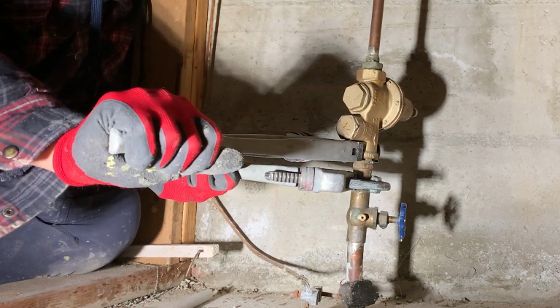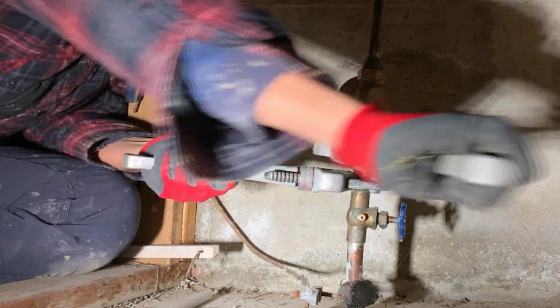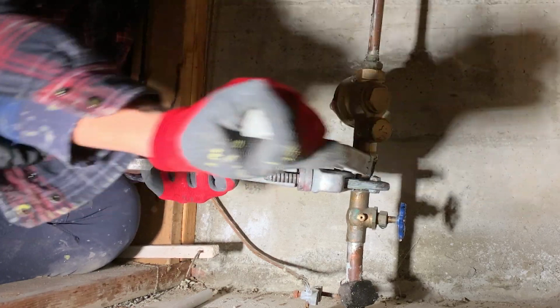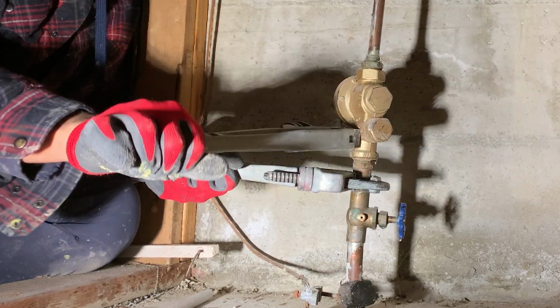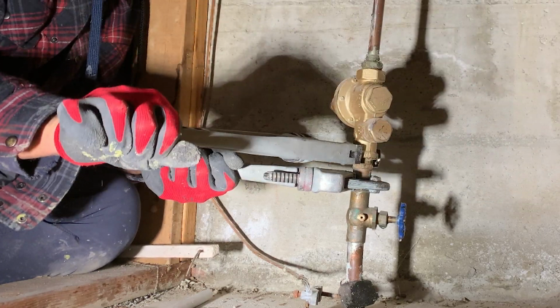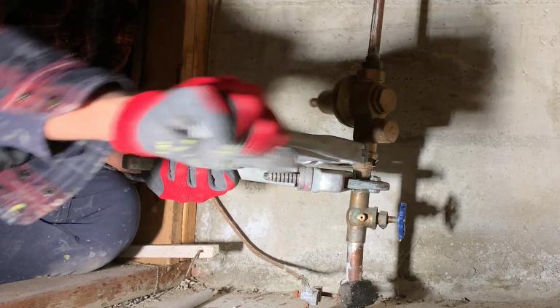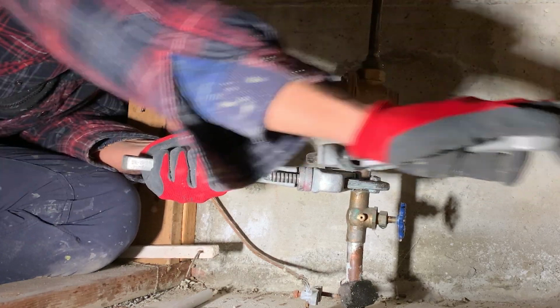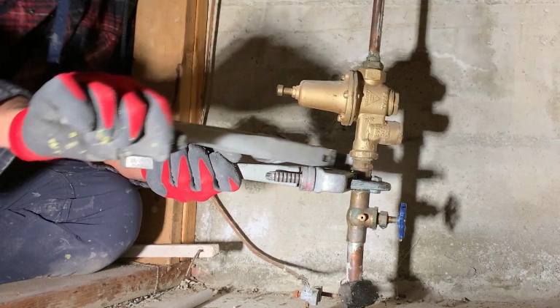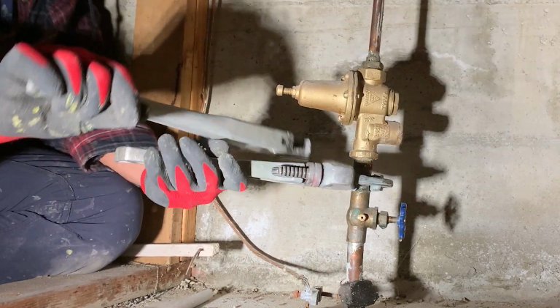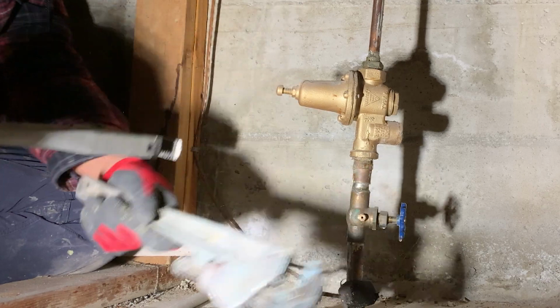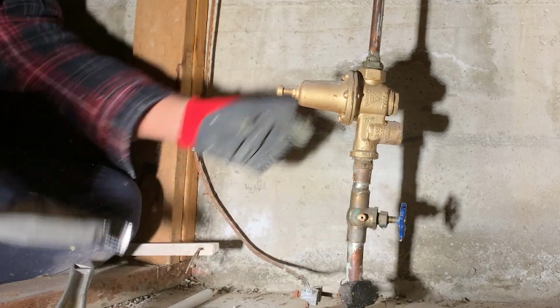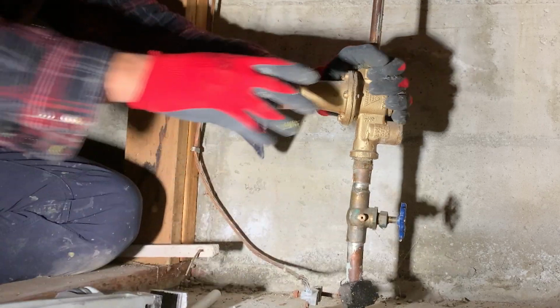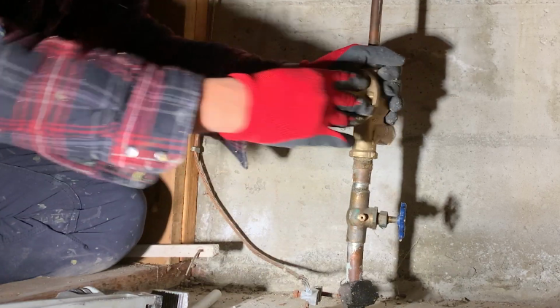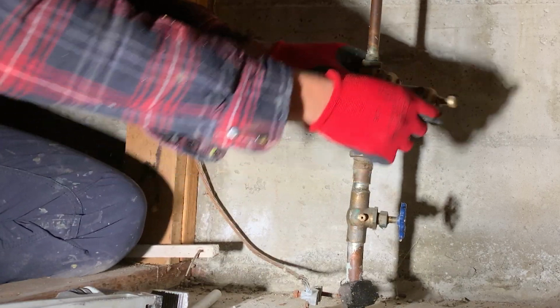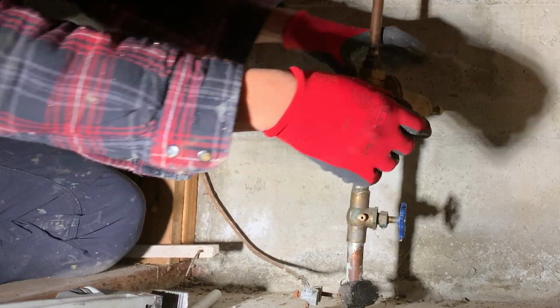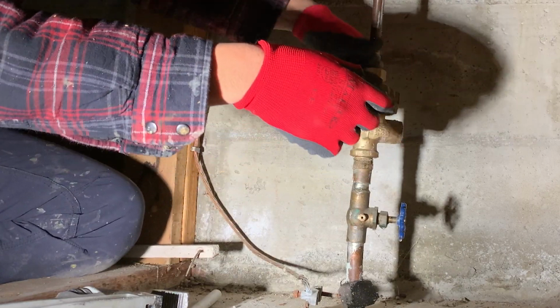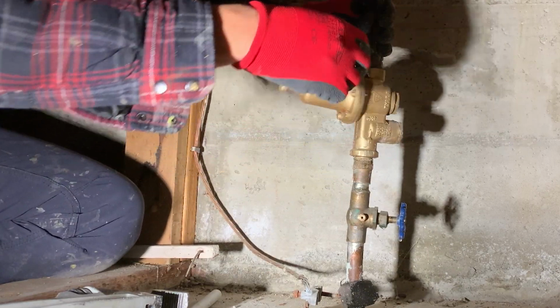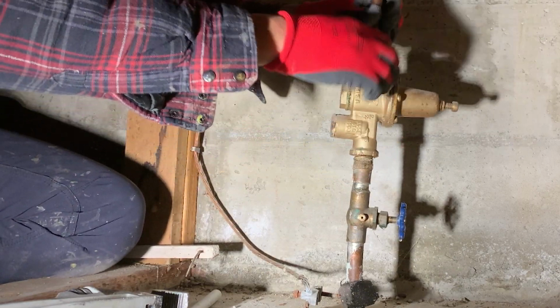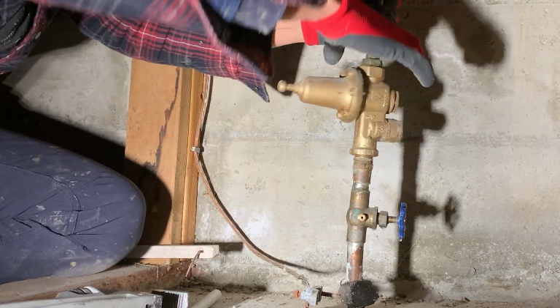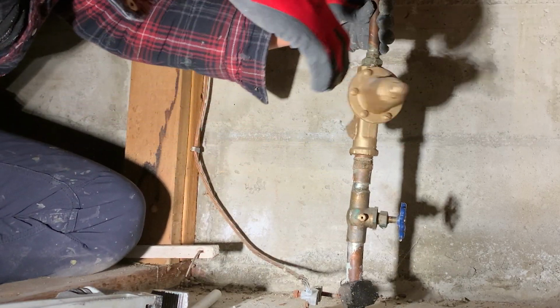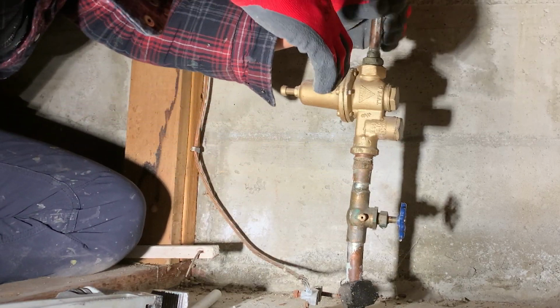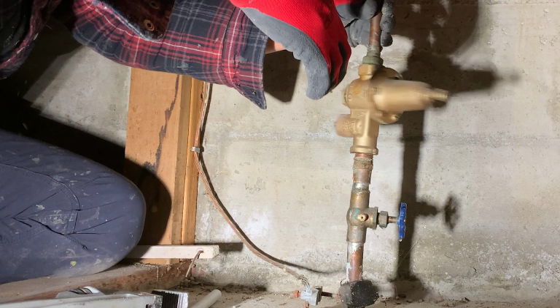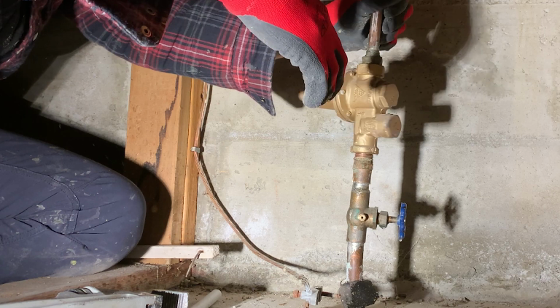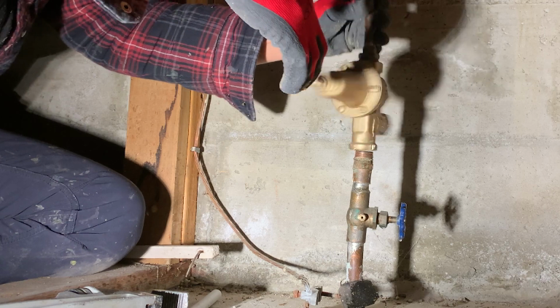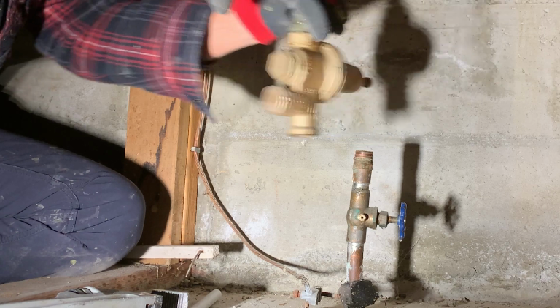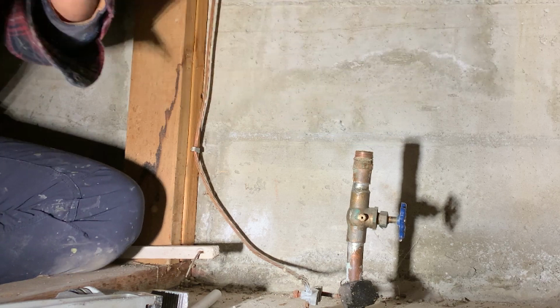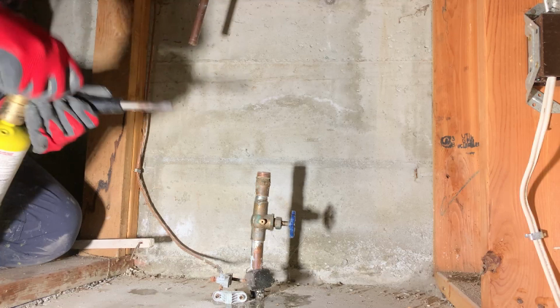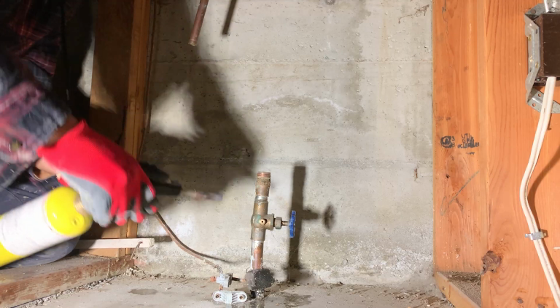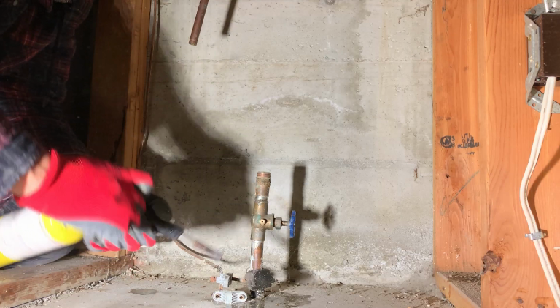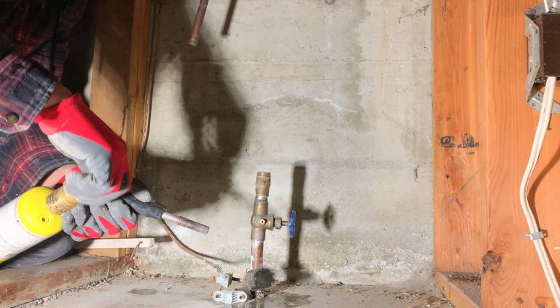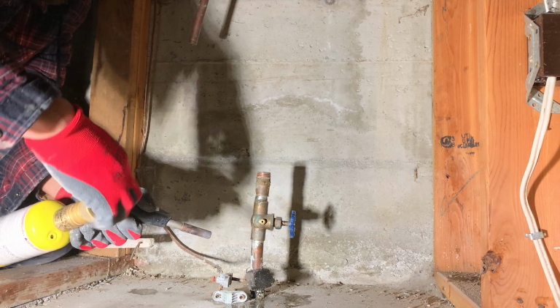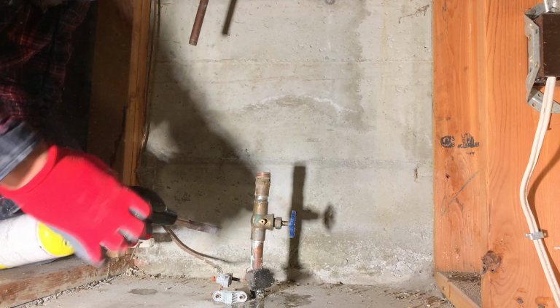Always use two wrenches when you are in a situation like this. If you only use one wrench, you are going to twist that pipe coming out of the floor and damage it.